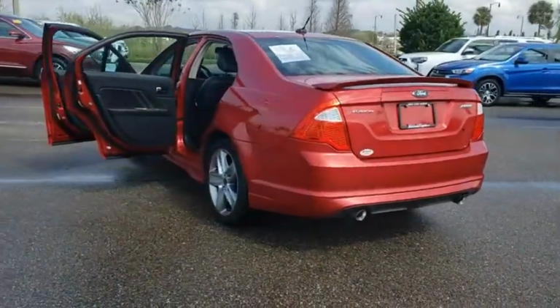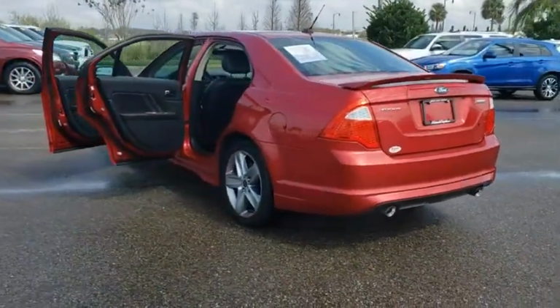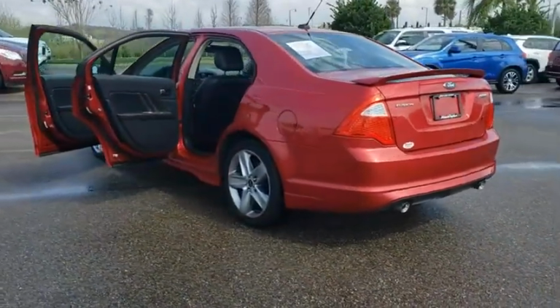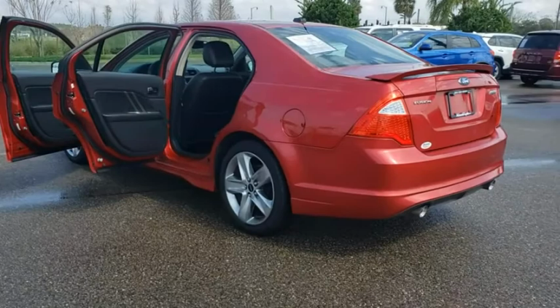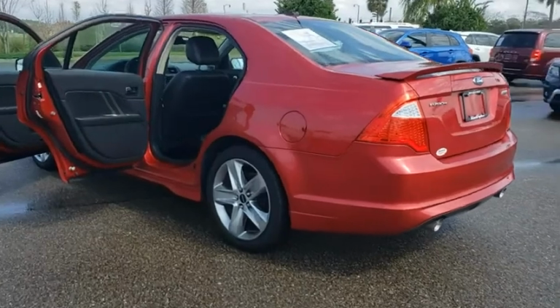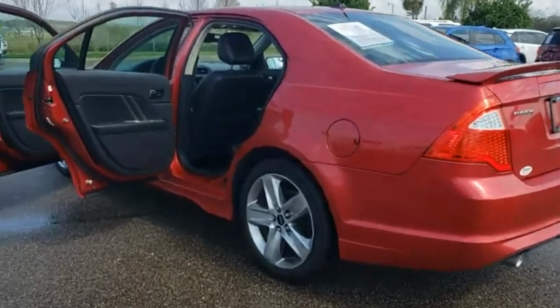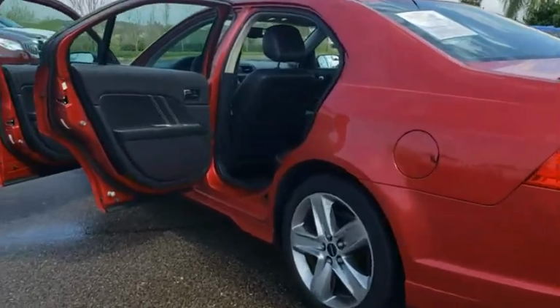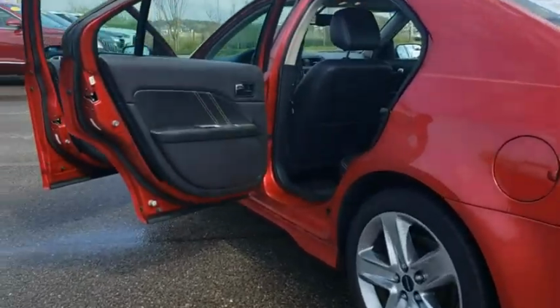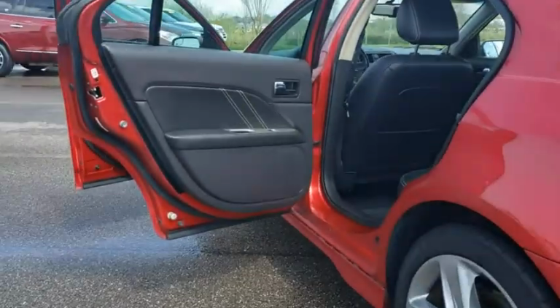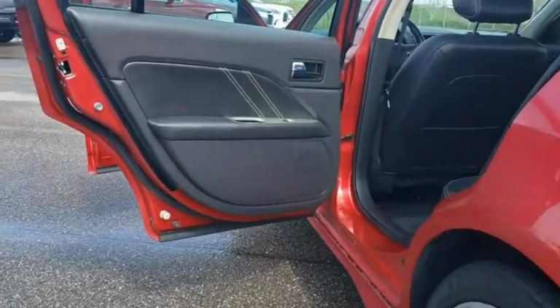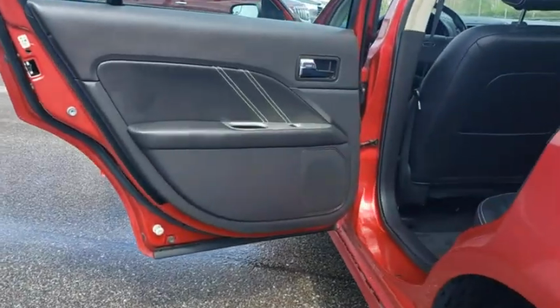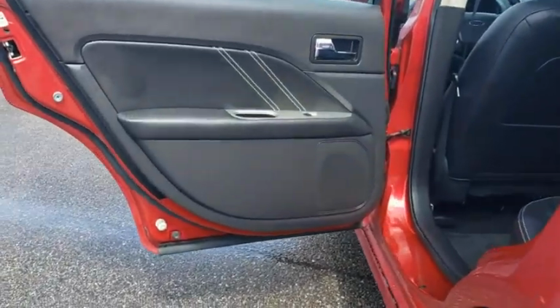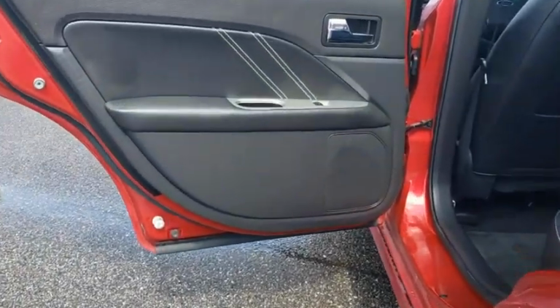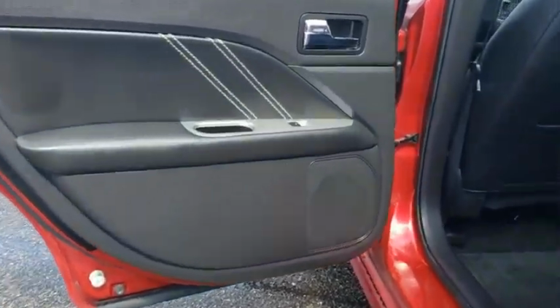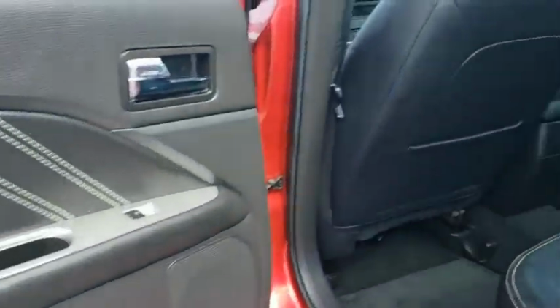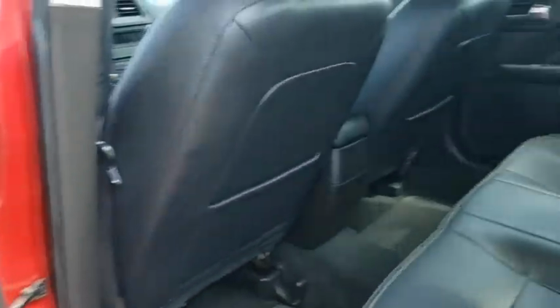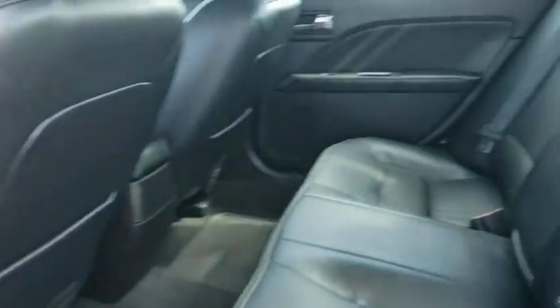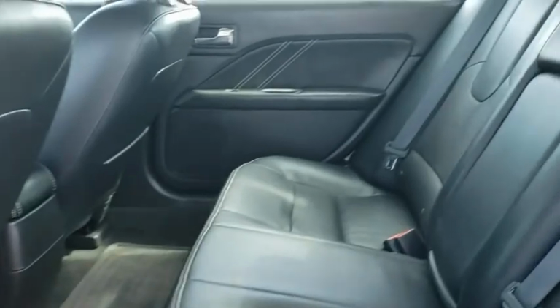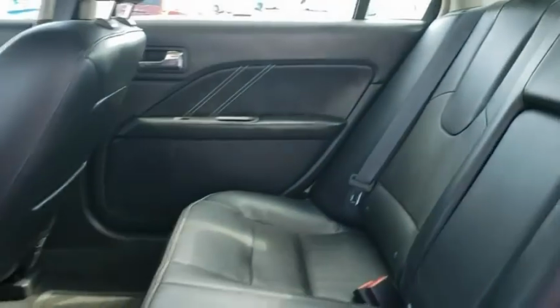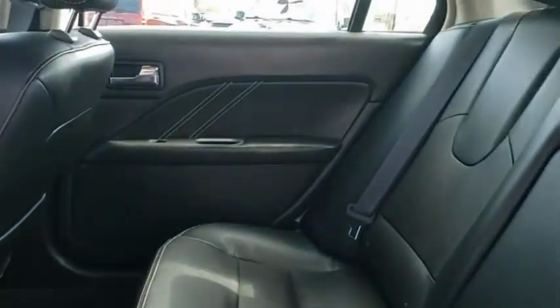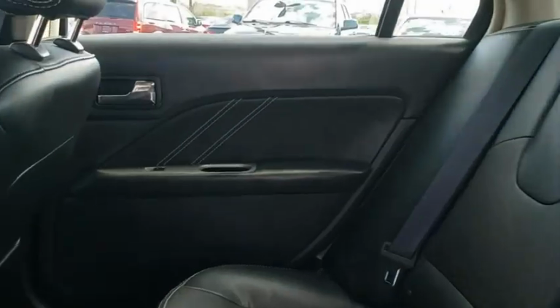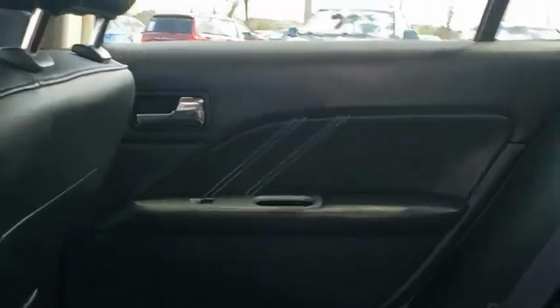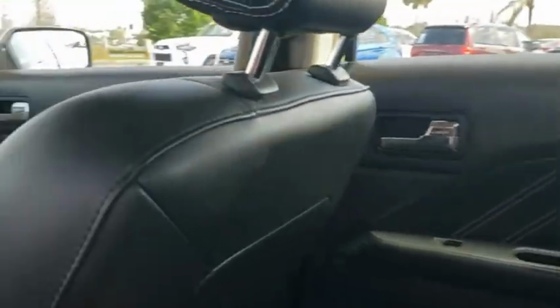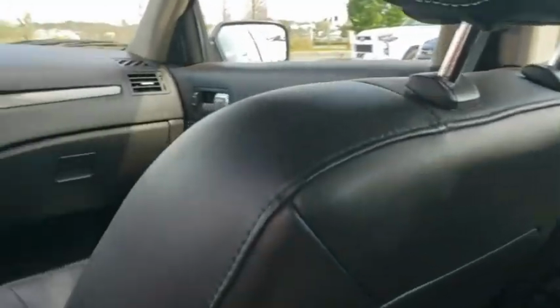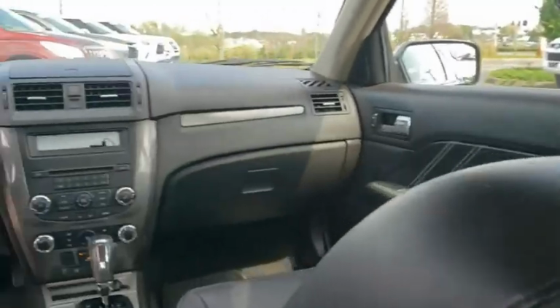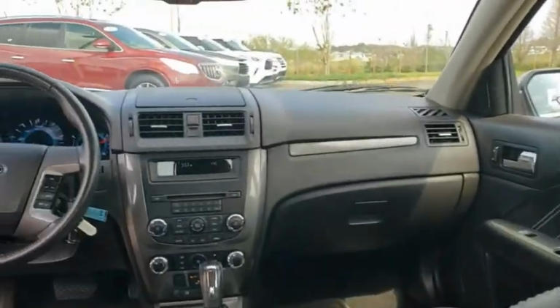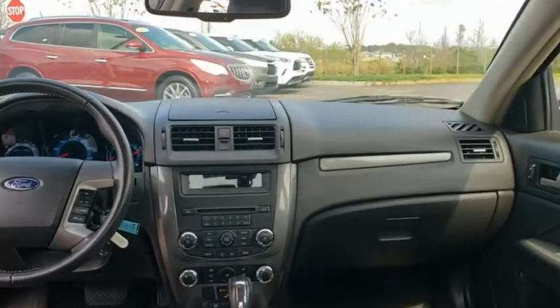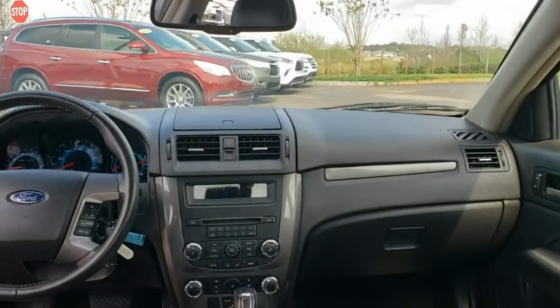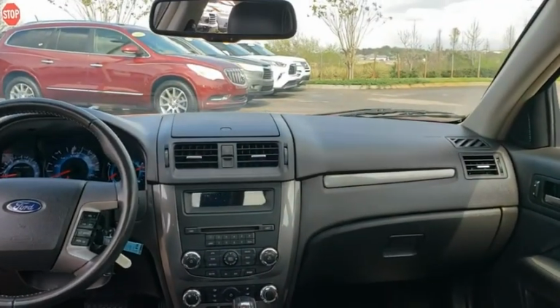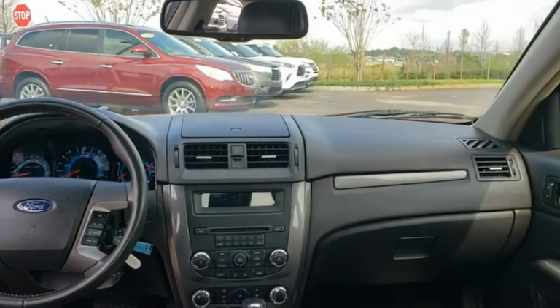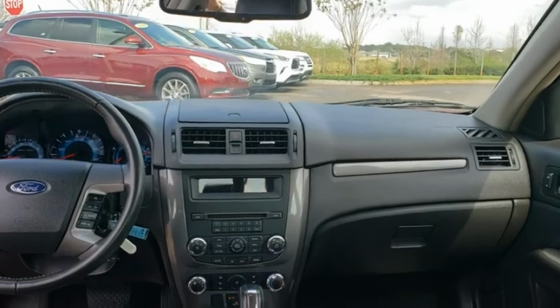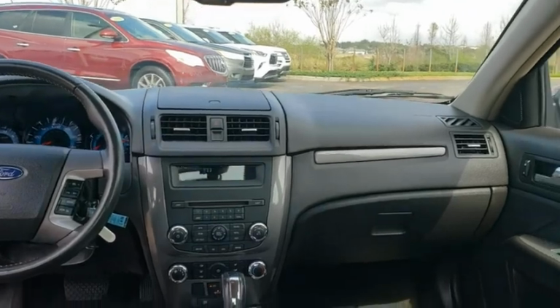Steering wheel audio controls, keyless entry, anti-lock braking system, stability control, traction control, leather-wrapped steering wheel, Bluetooth, adjustable steering wheel, power steering, cruise control, floor mats.